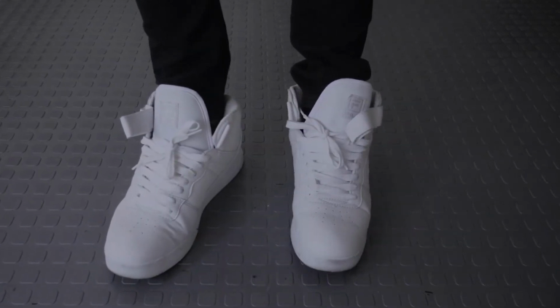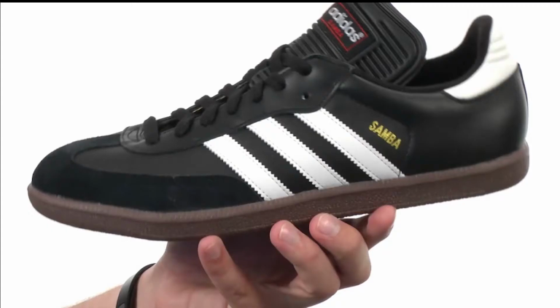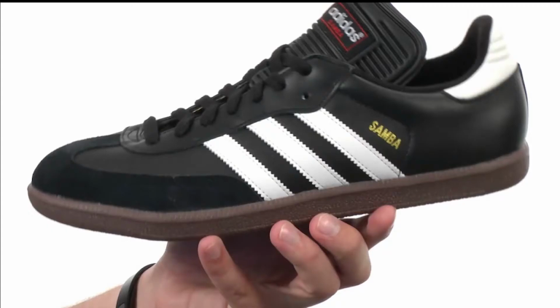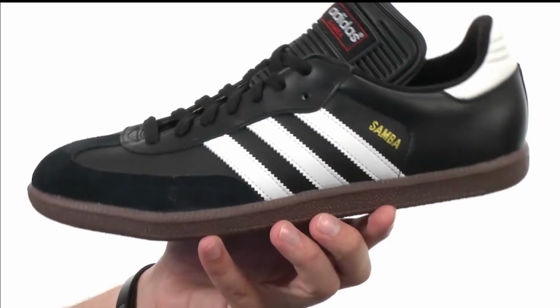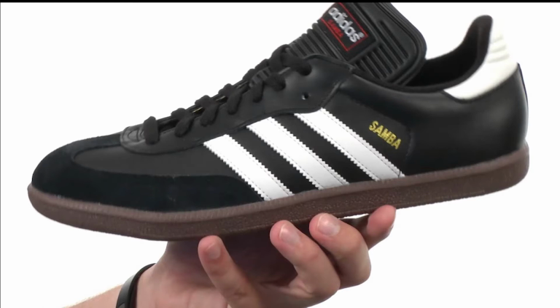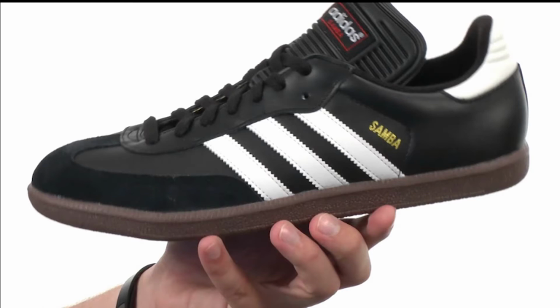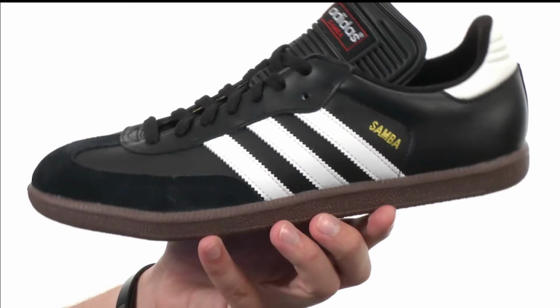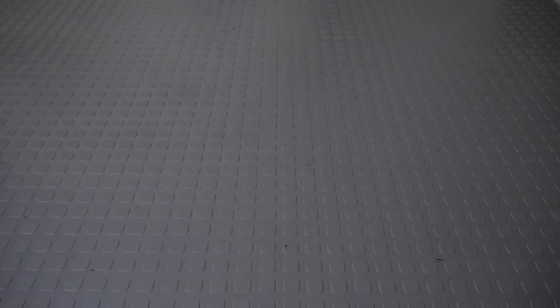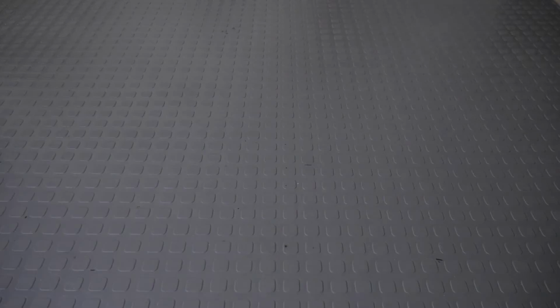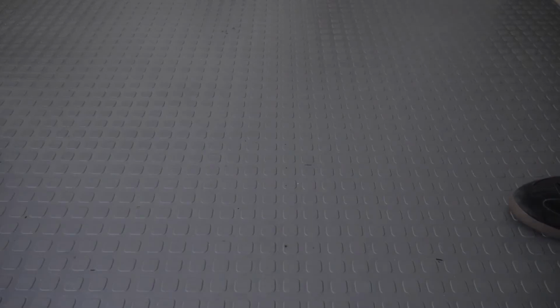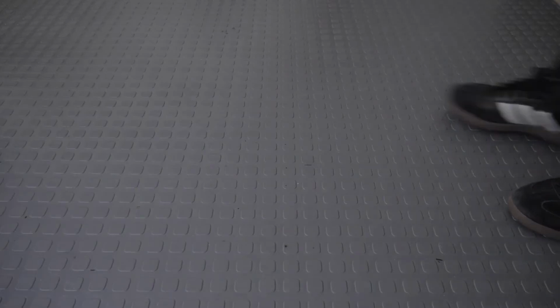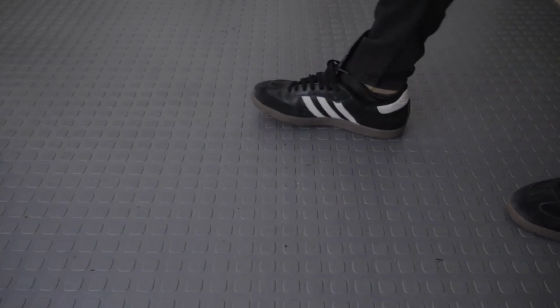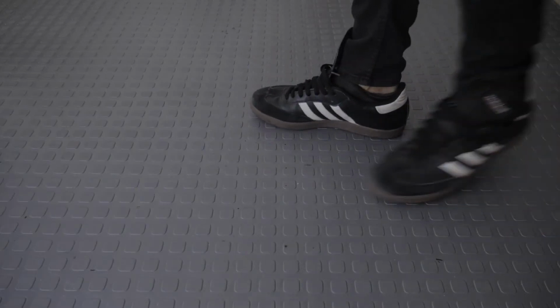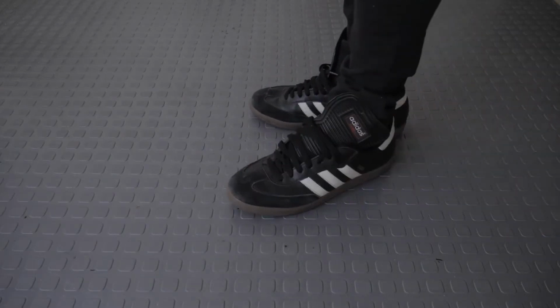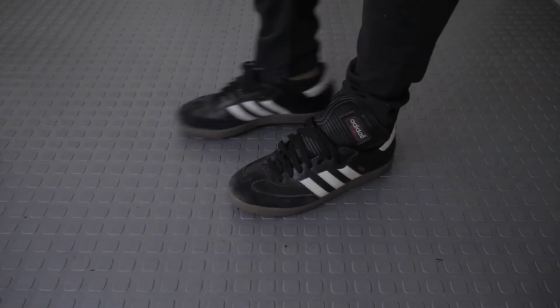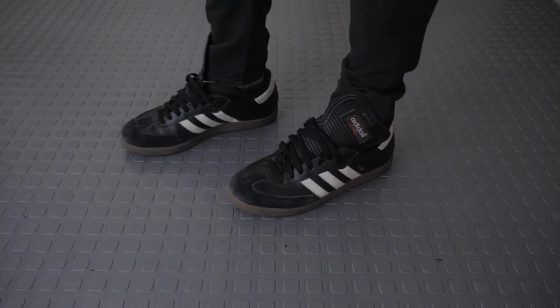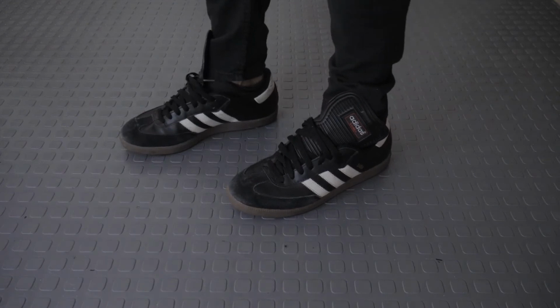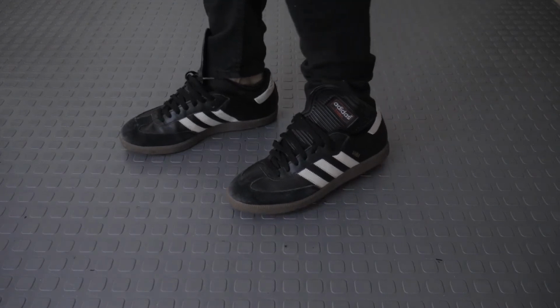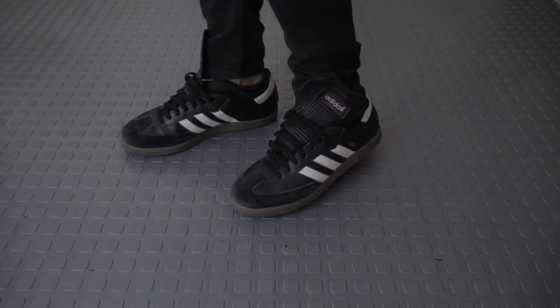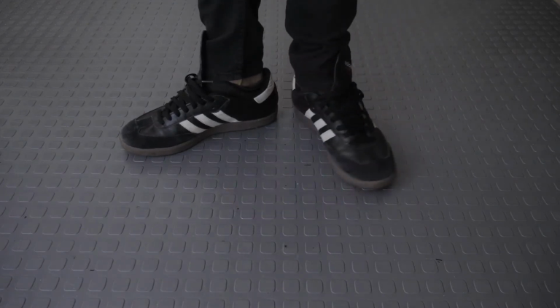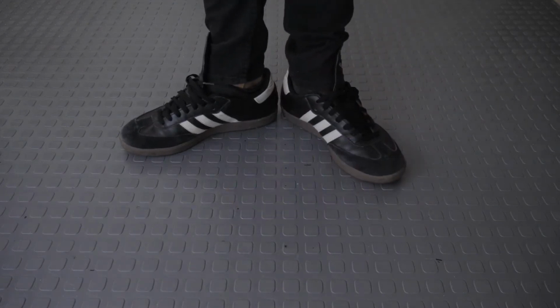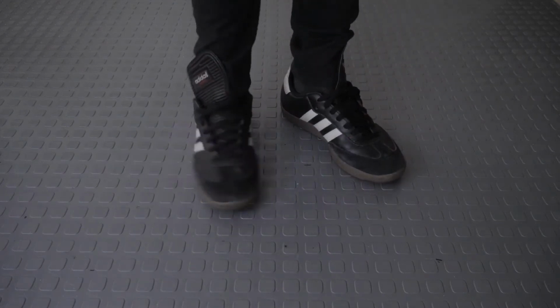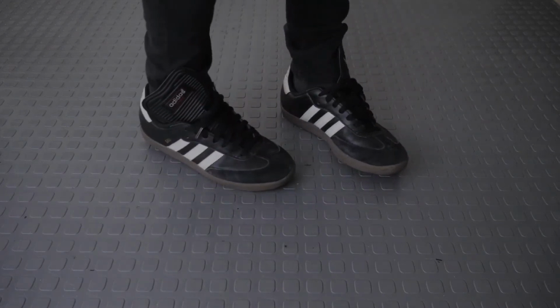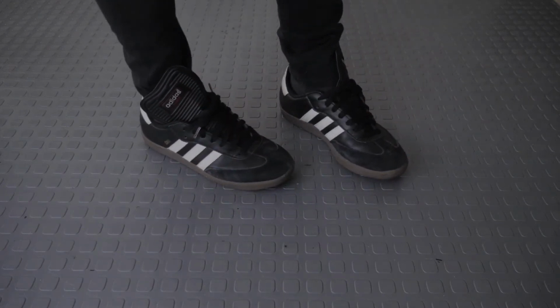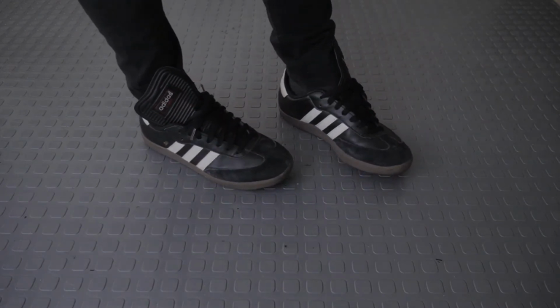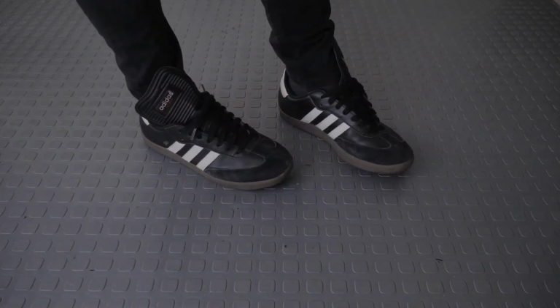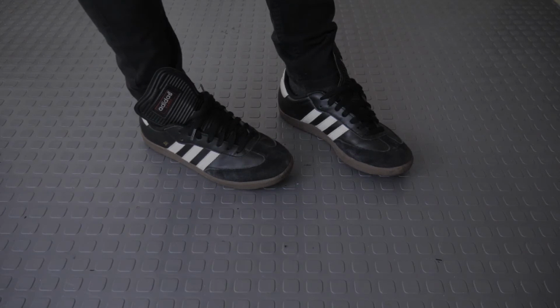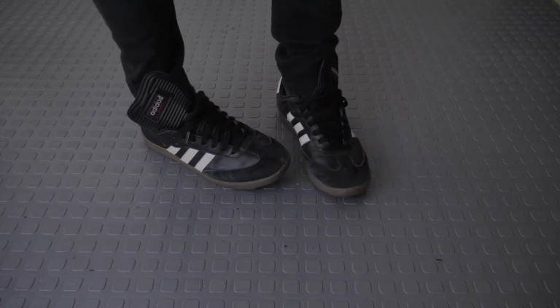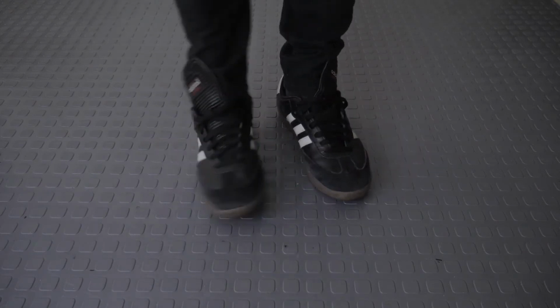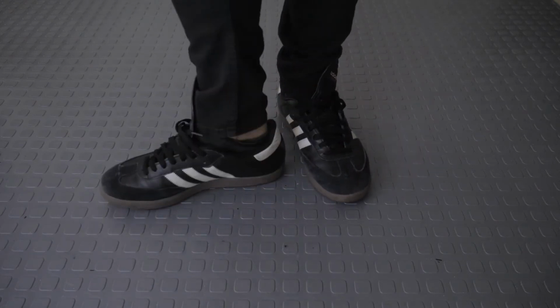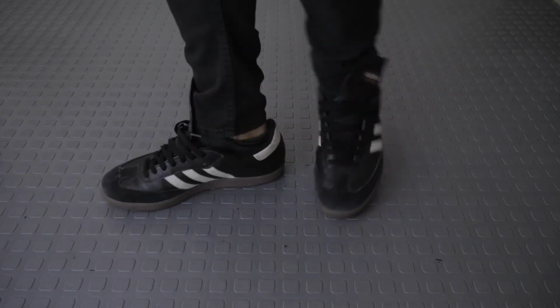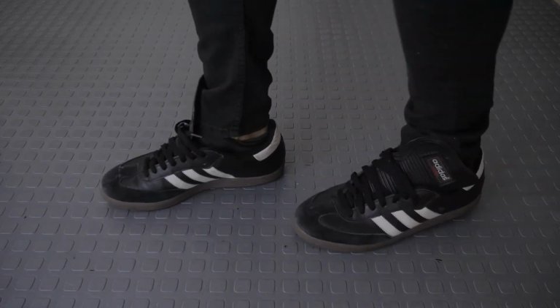The shoe was first produced in 1949 to enable association football players to train on icy, hard ground — hence the suction design on the gum sole. Its original design featured the classic three stripes as well as the gold trefoil on the foldable tongue.